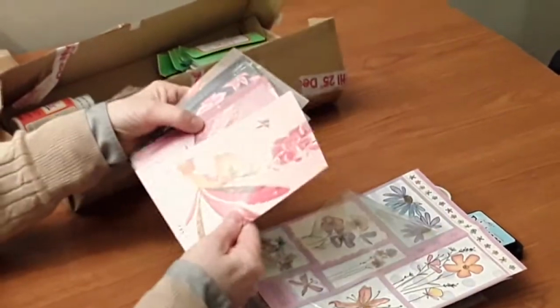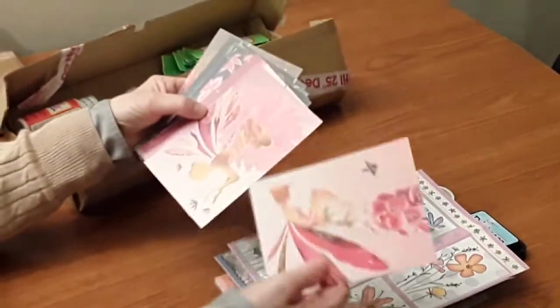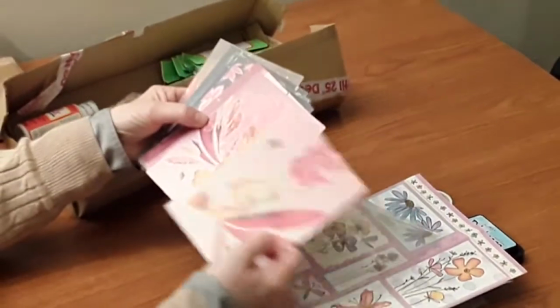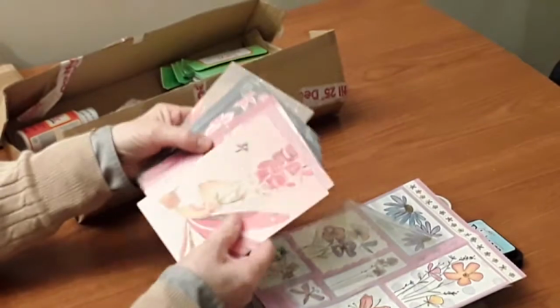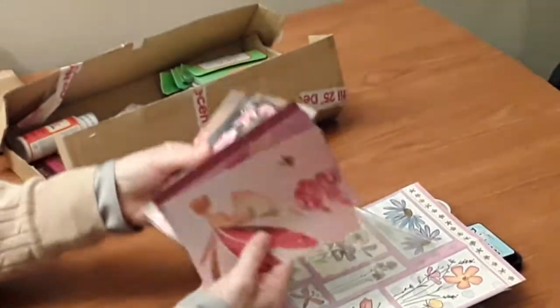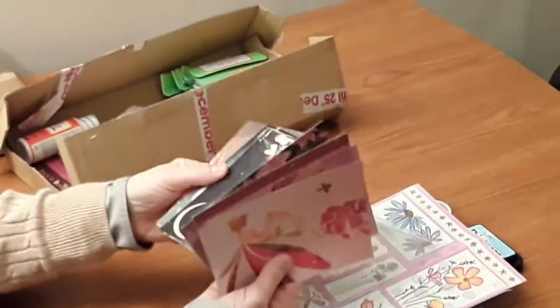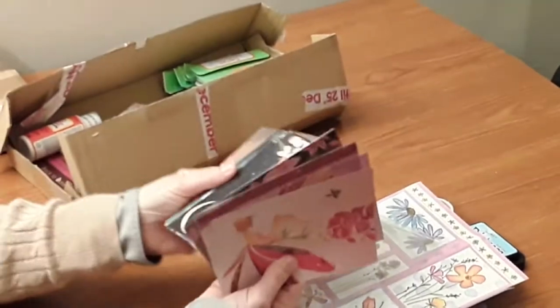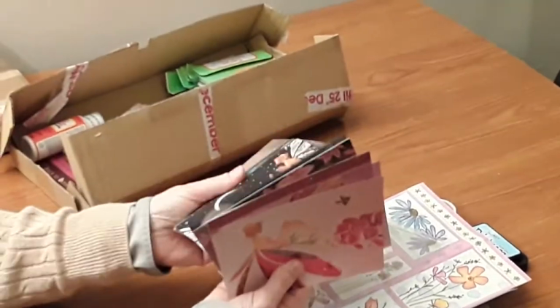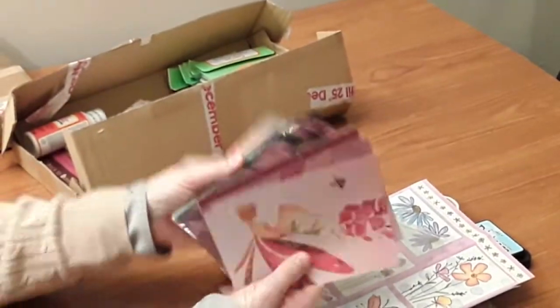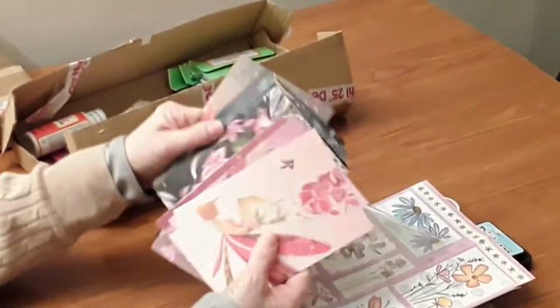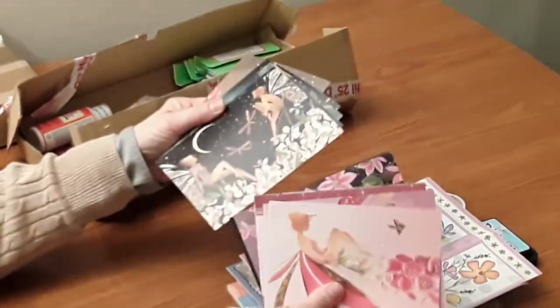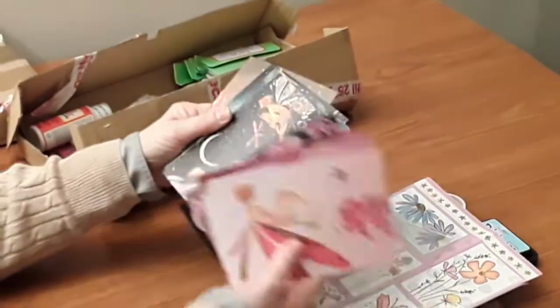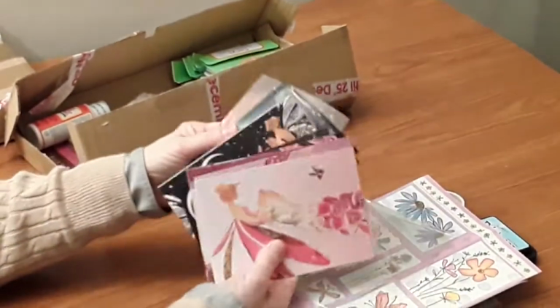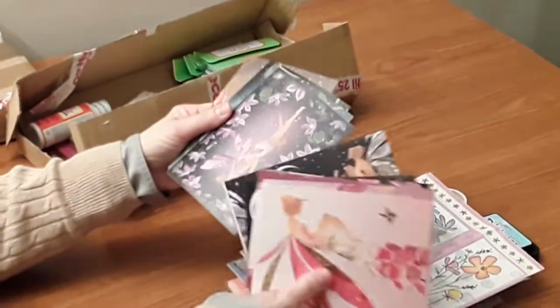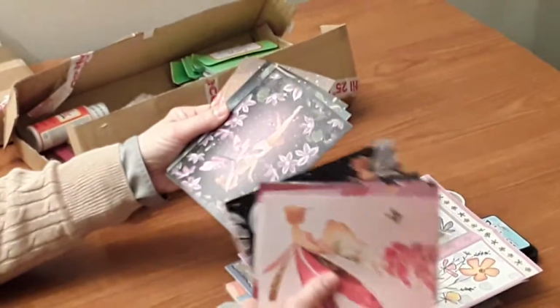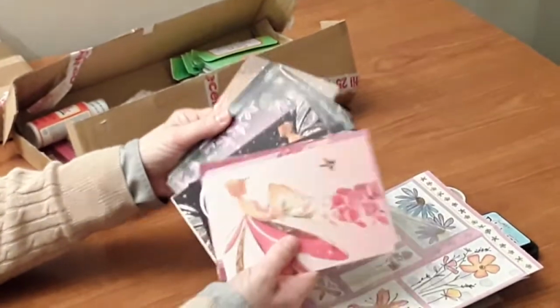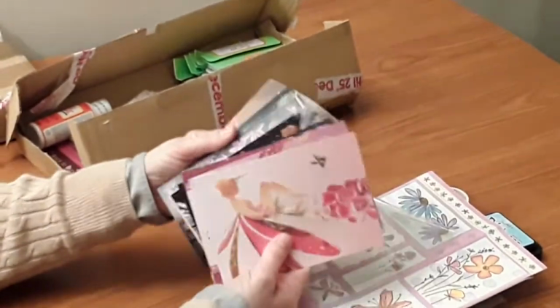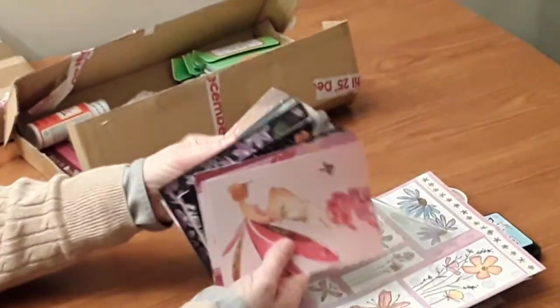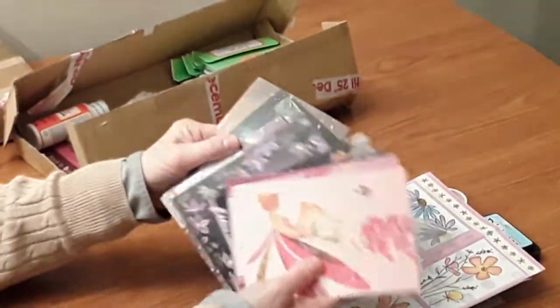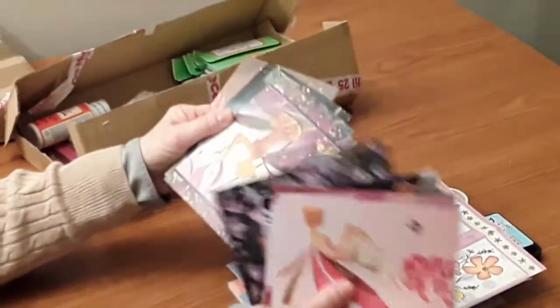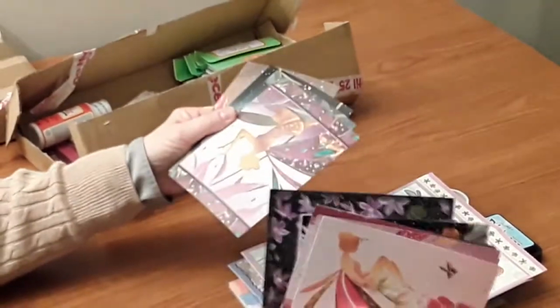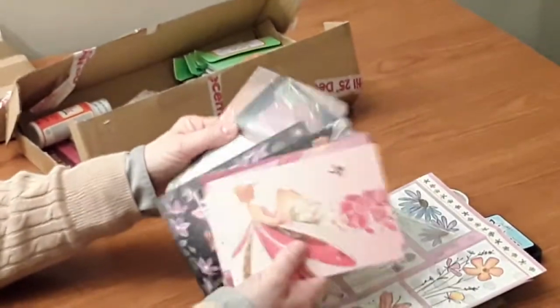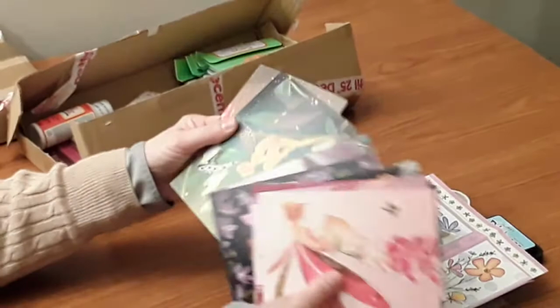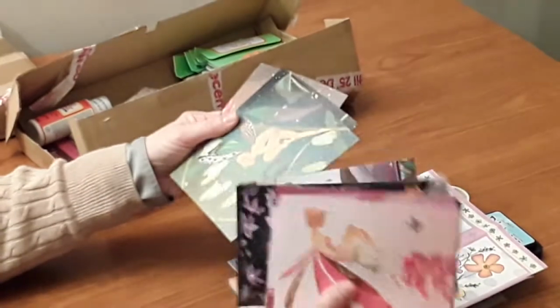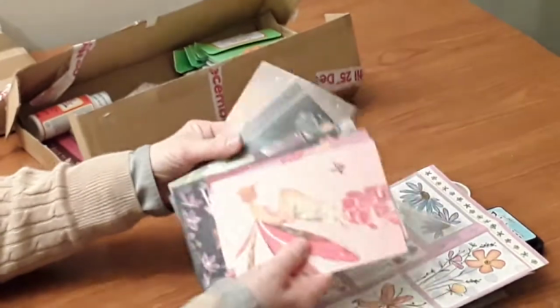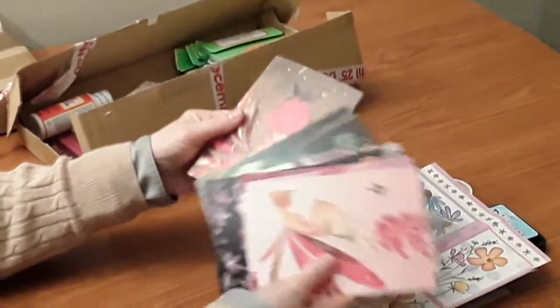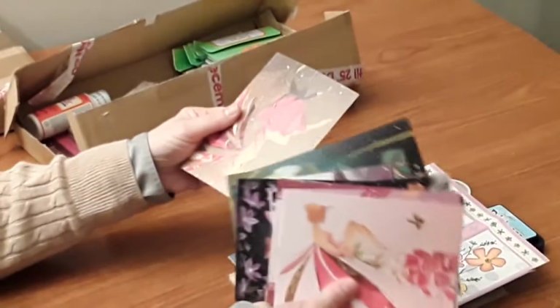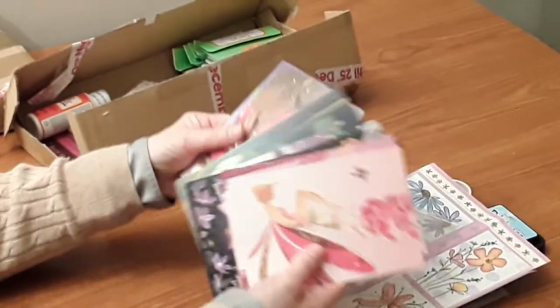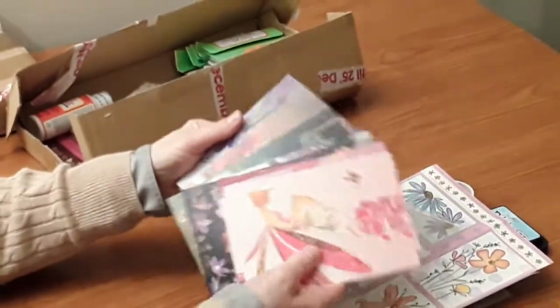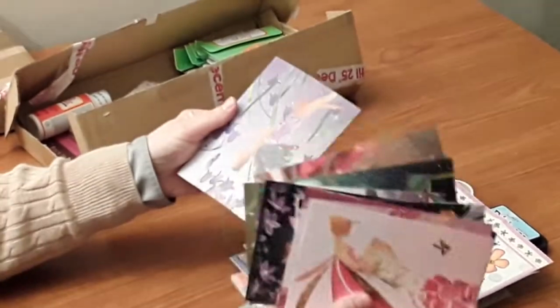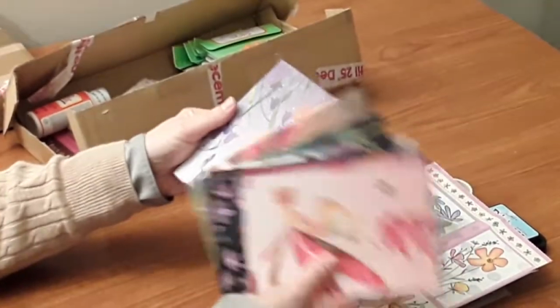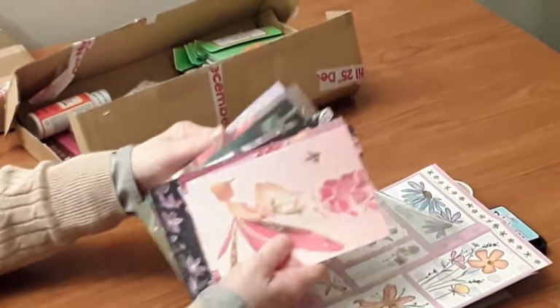And then I've got a little pack of Hunky Dory papers. These are all with fairy designs, and I don't have anything fairy-like in my stash, so hopefully they'll come in very useful.